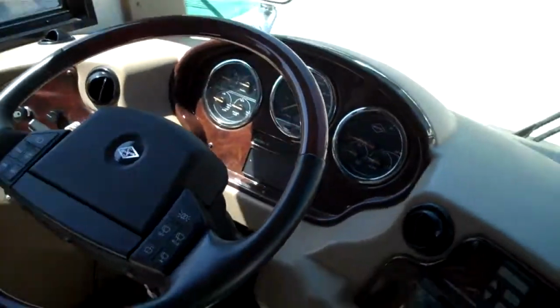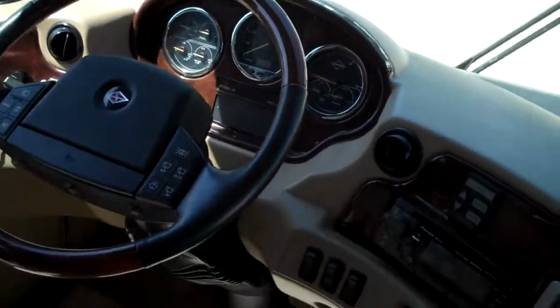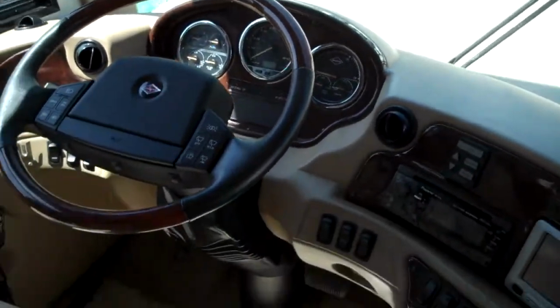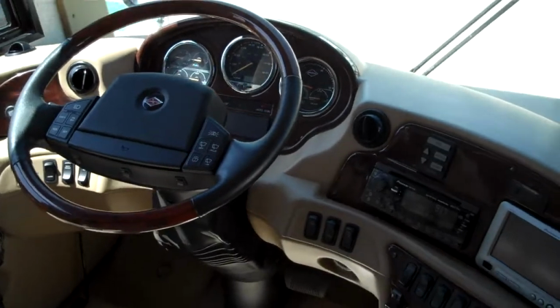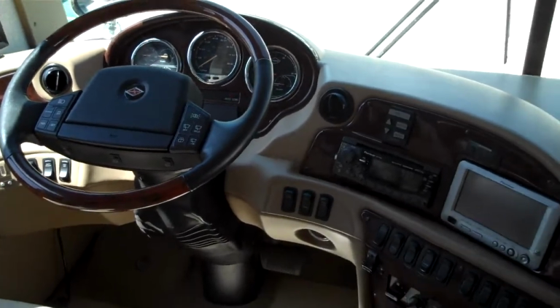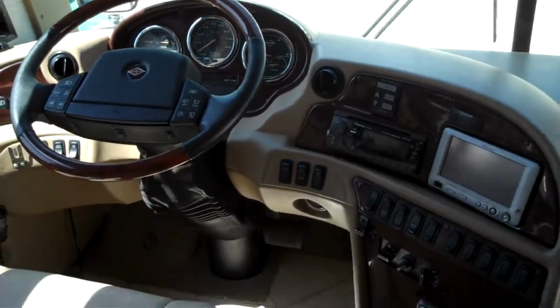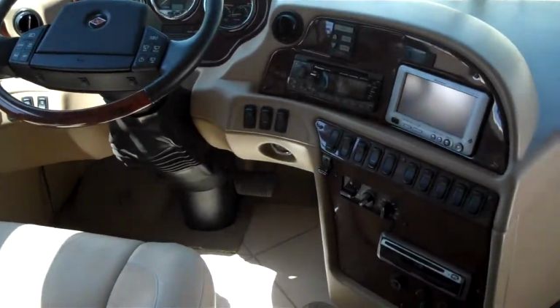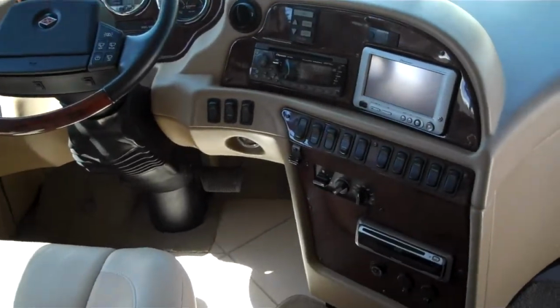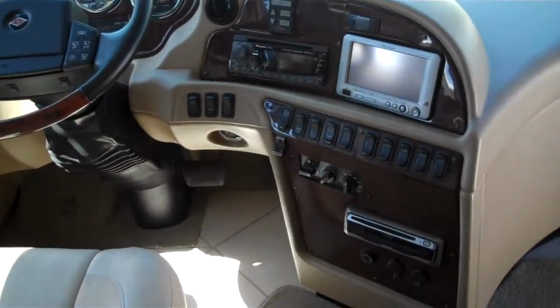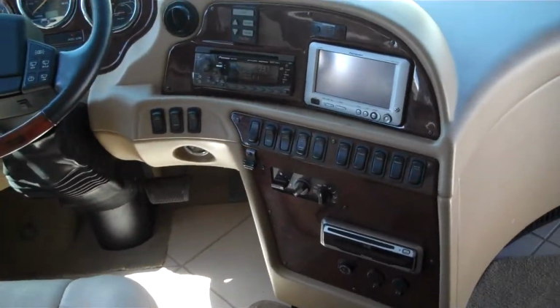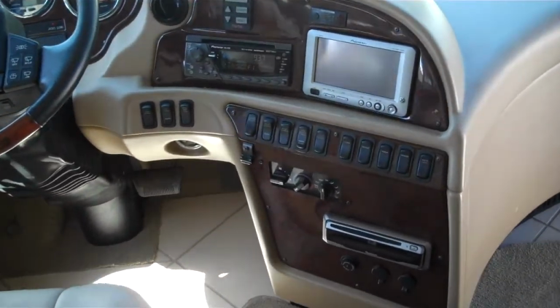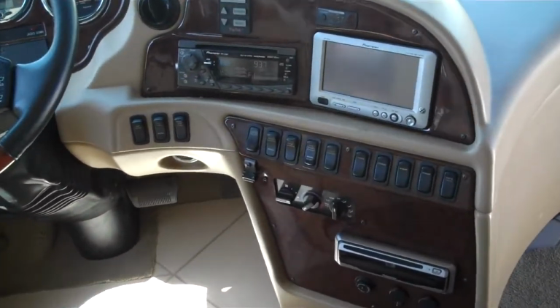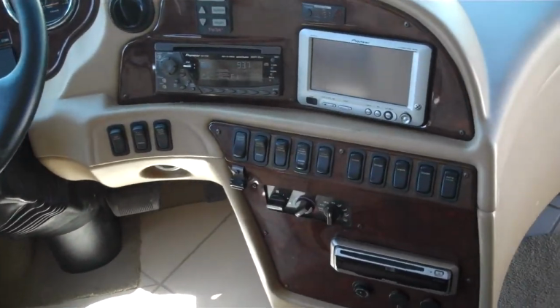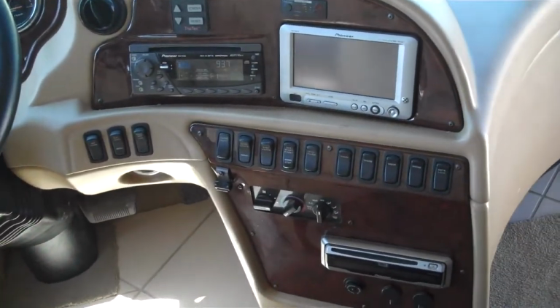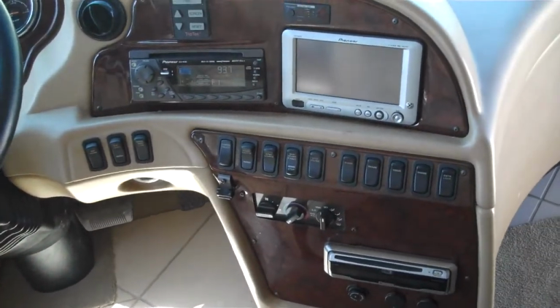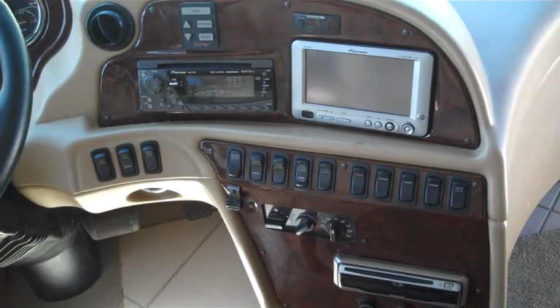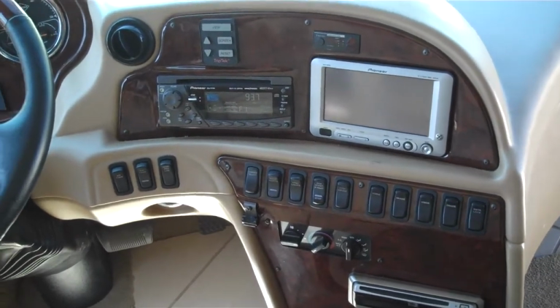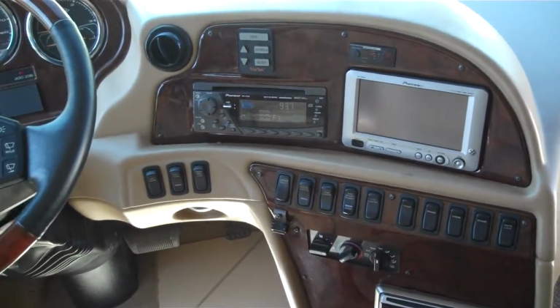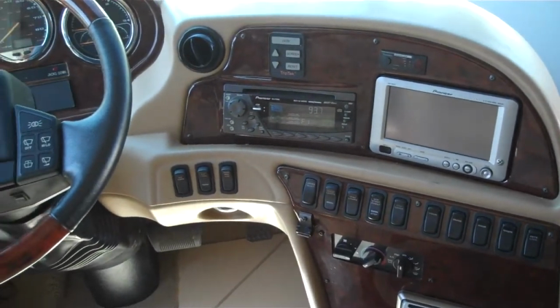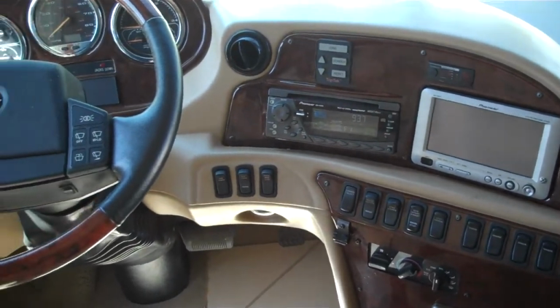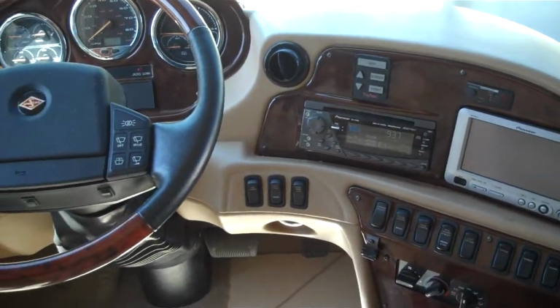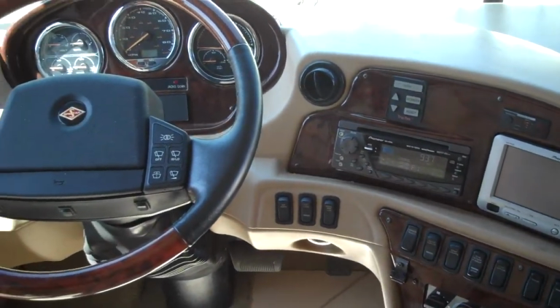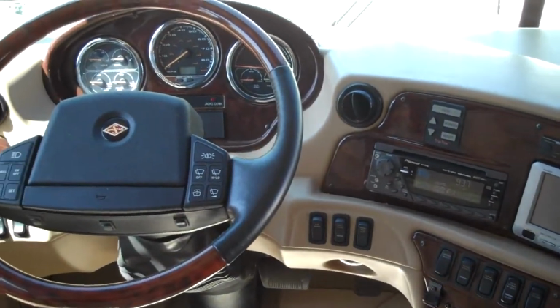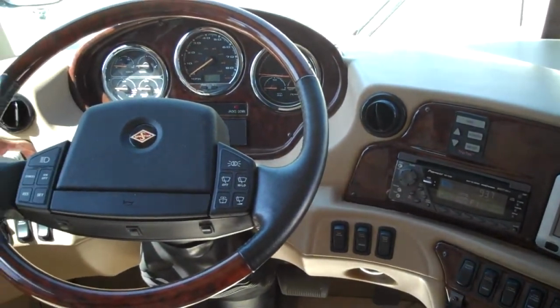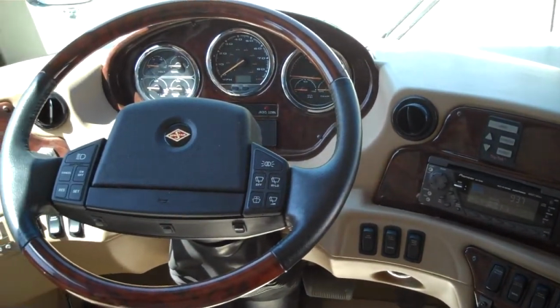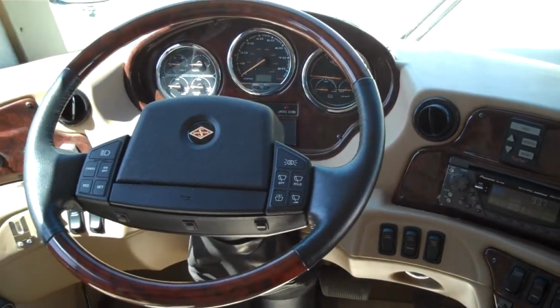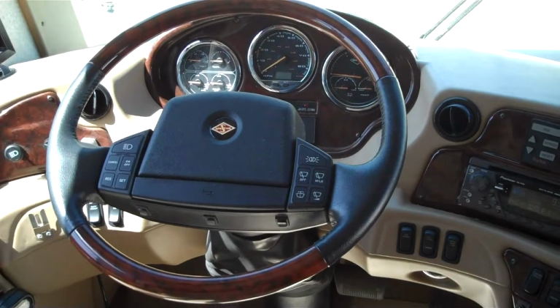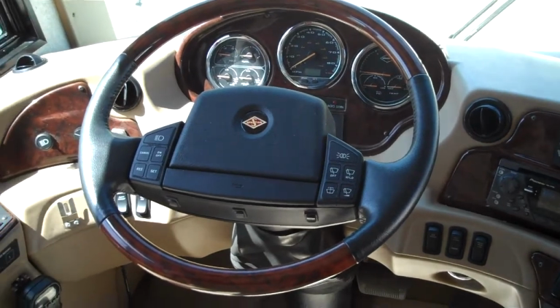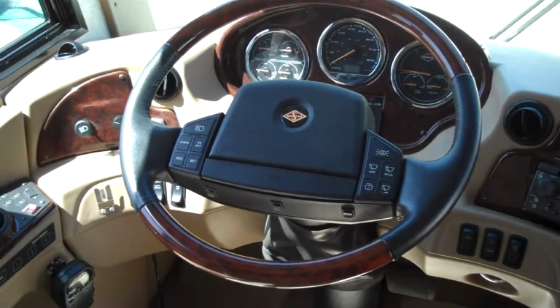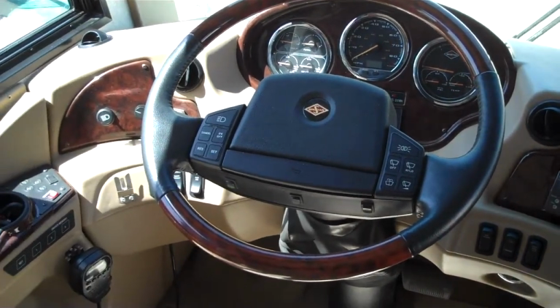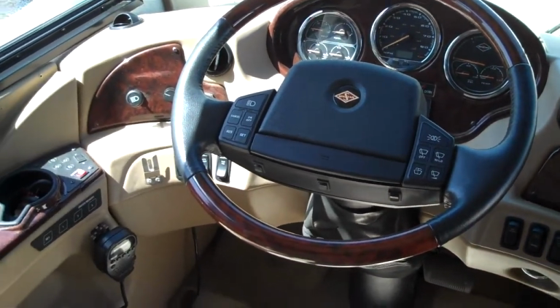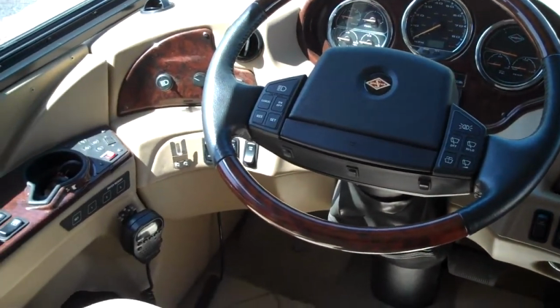The chassis is a Spartan K2 with a 500 horse Cummins engine. We've got cruise control, hydraulic and air leveling, power tilt and telescope with a VIP smart steering wheel.